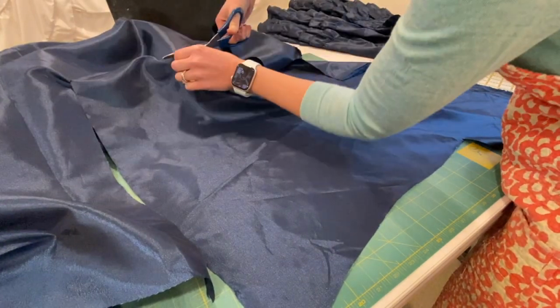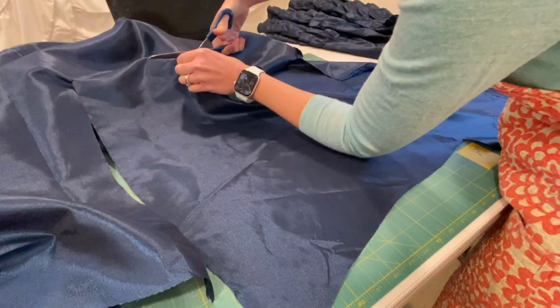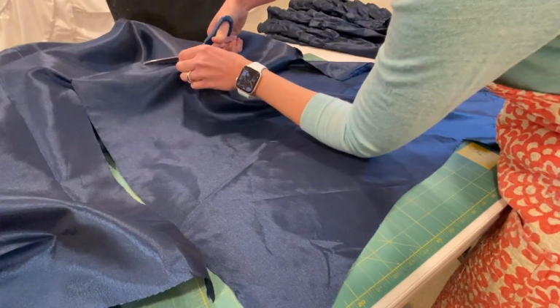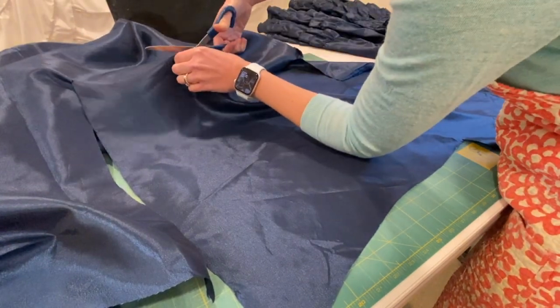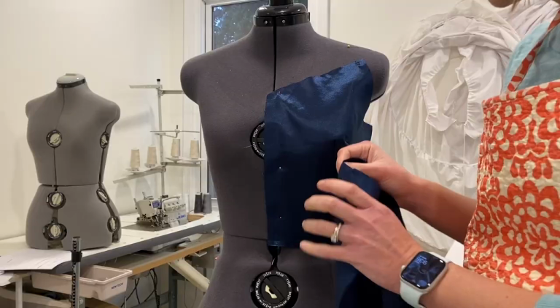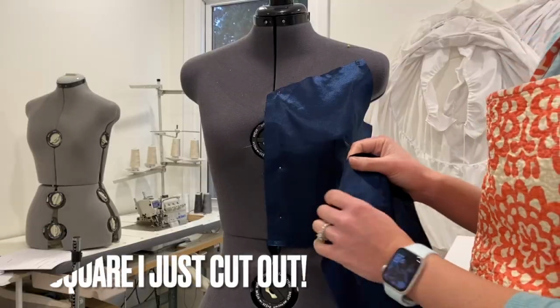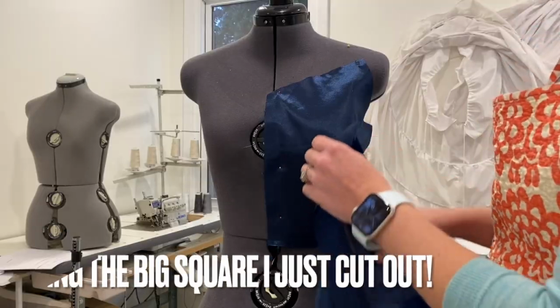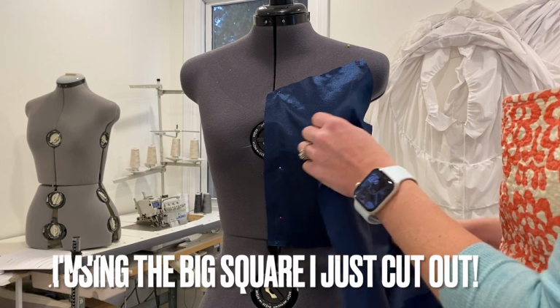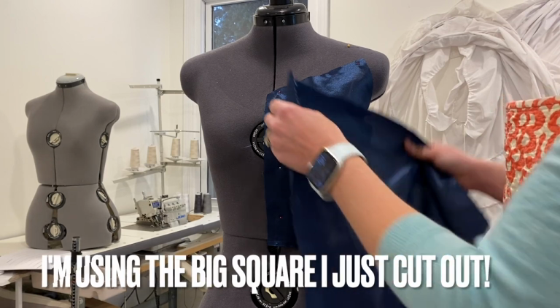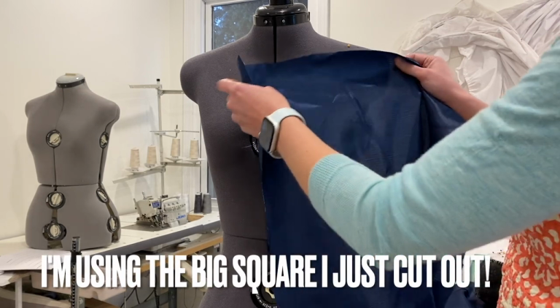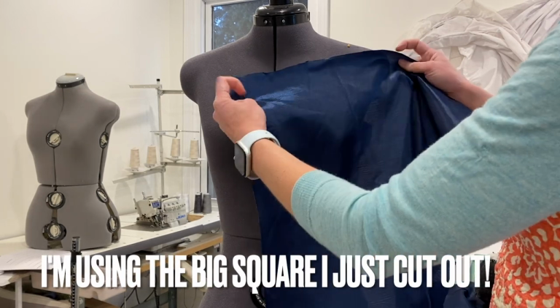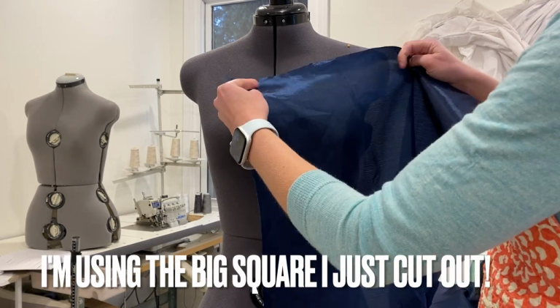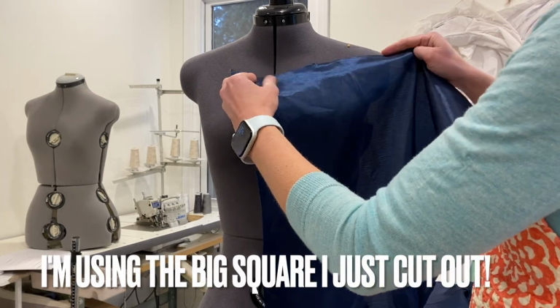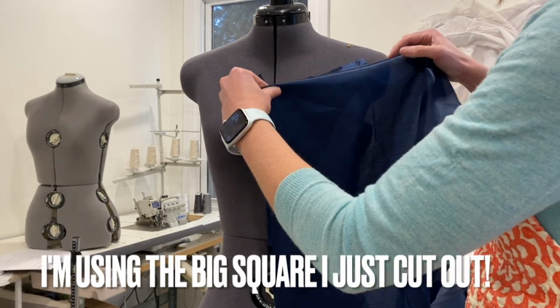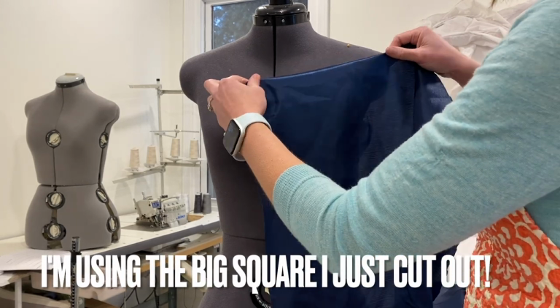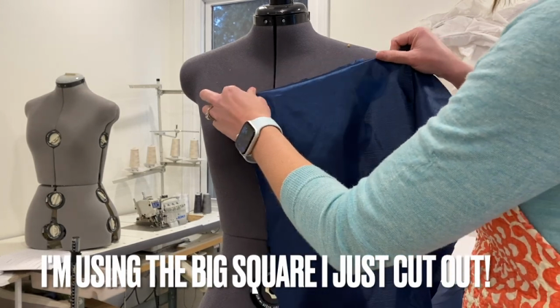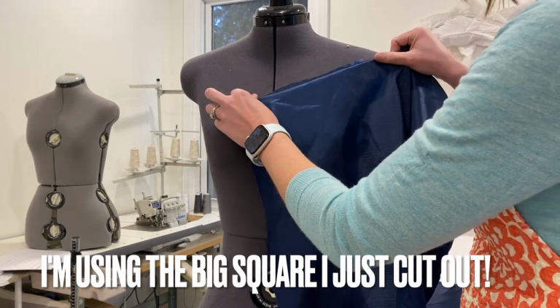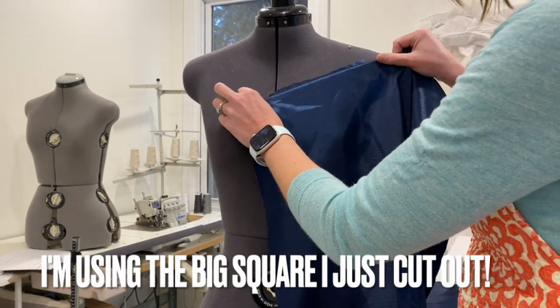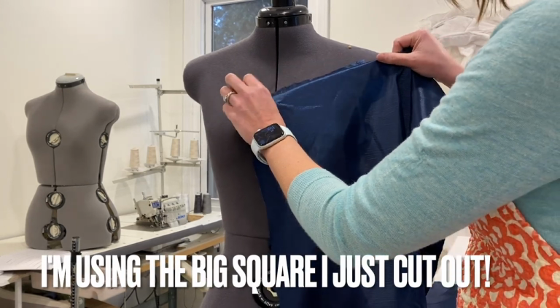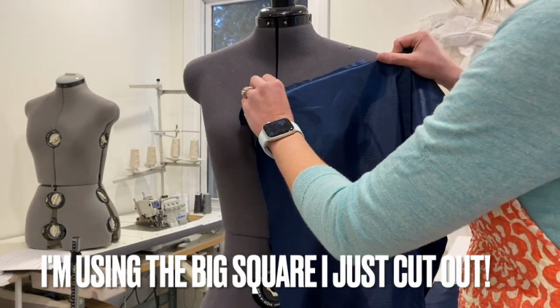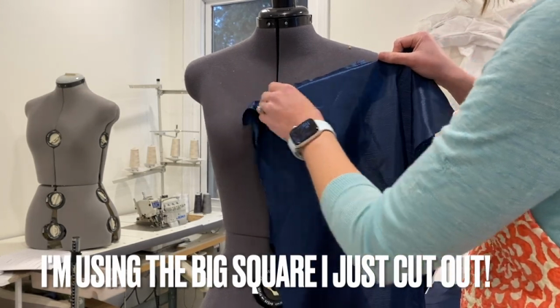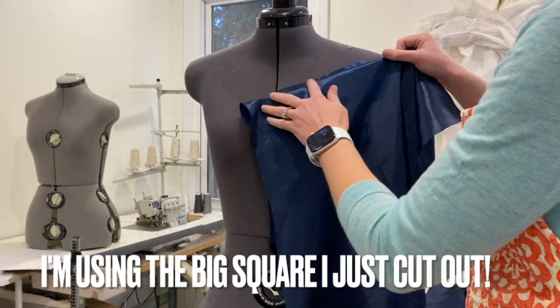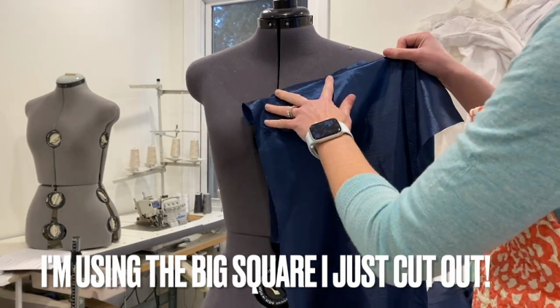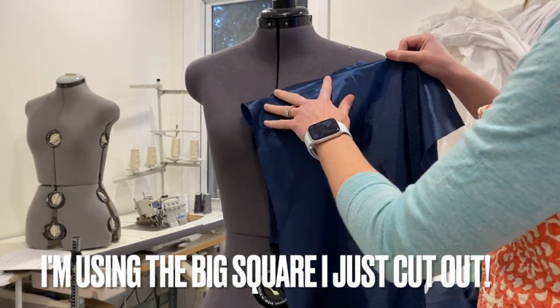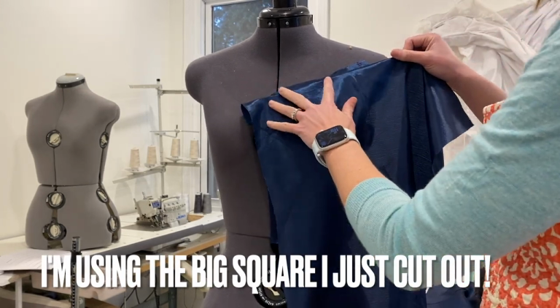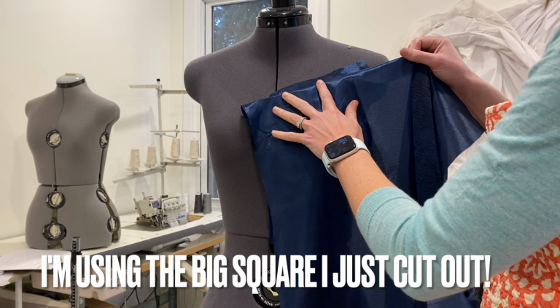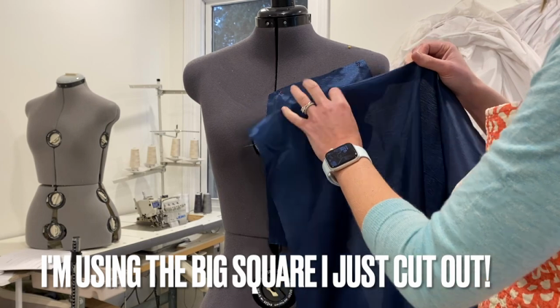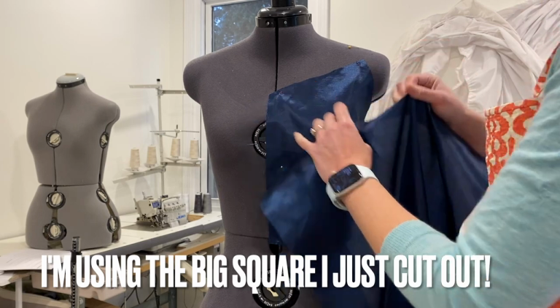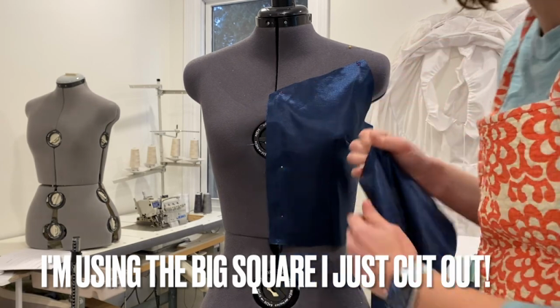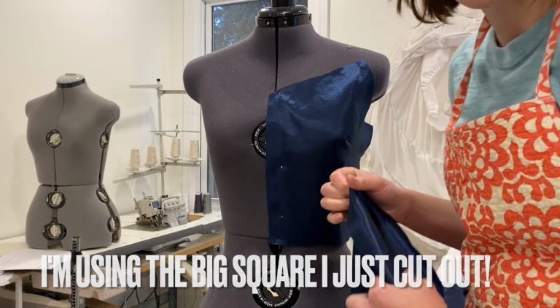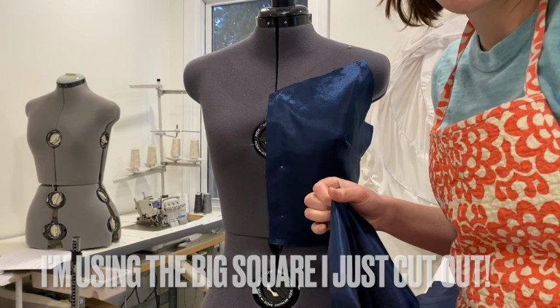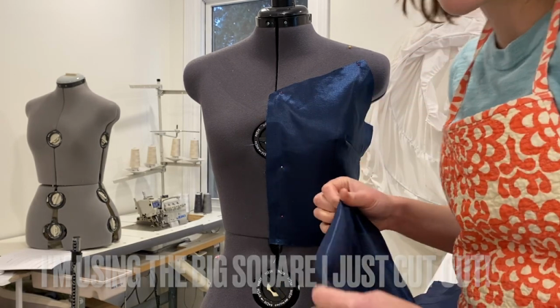So on to the next step. Basically what I'm going to do is just do a bunch of folds on this dress and see what it looks like.